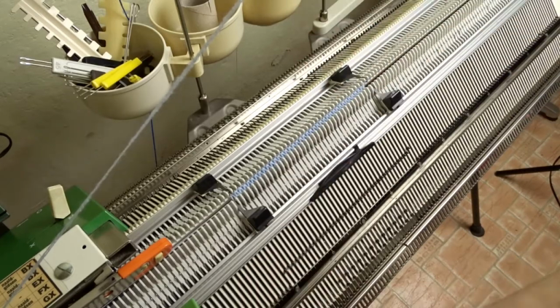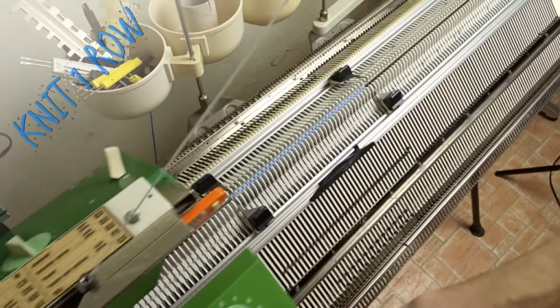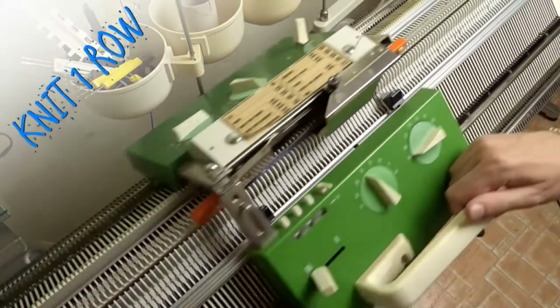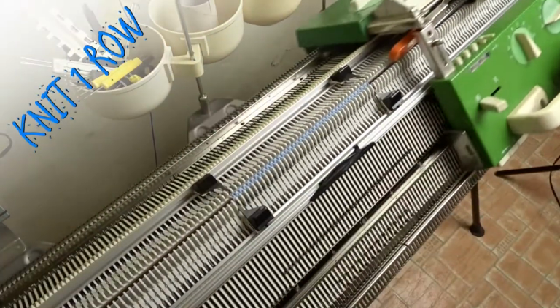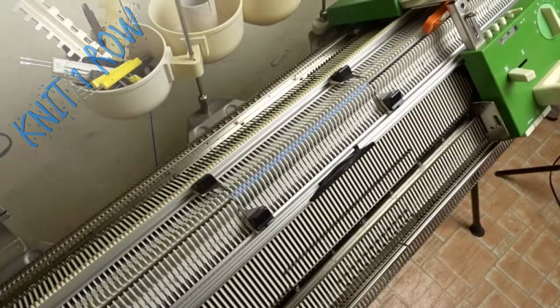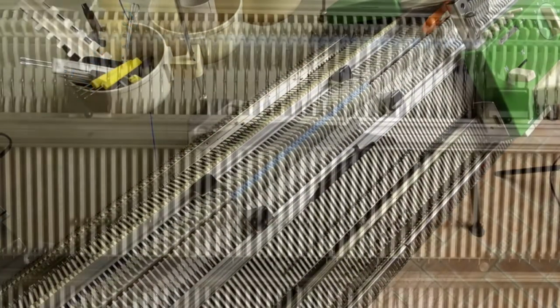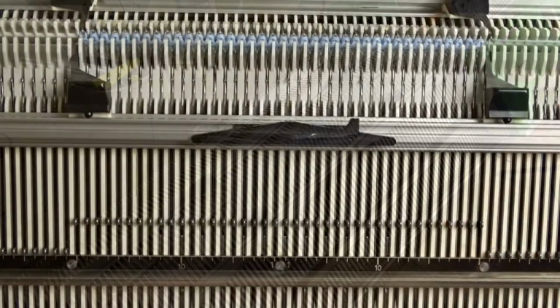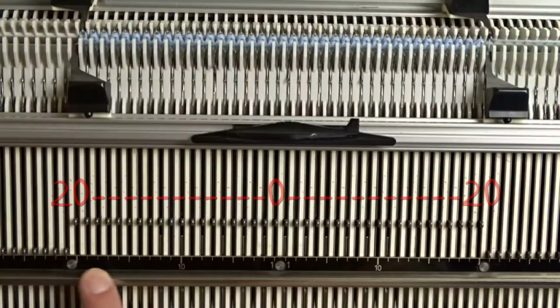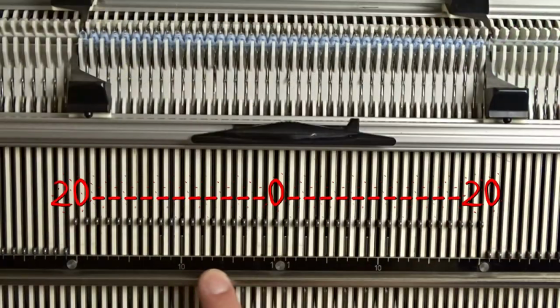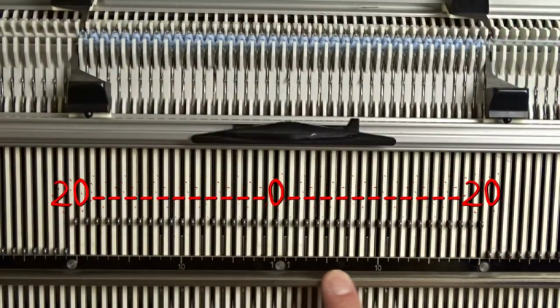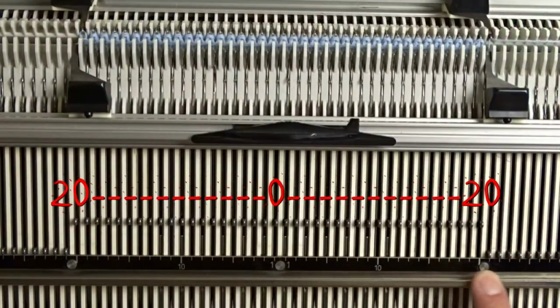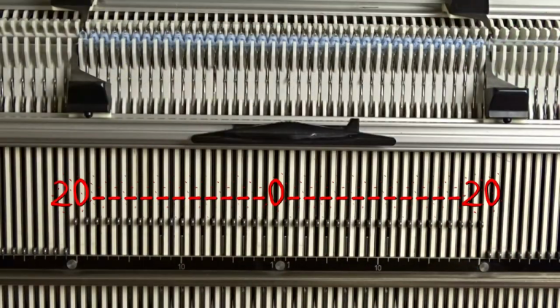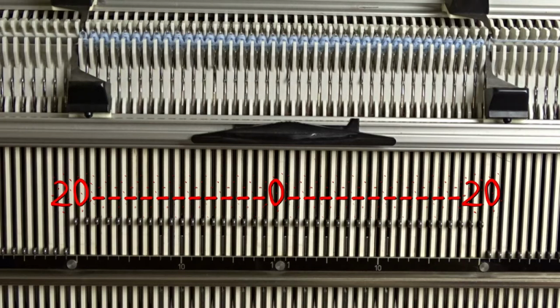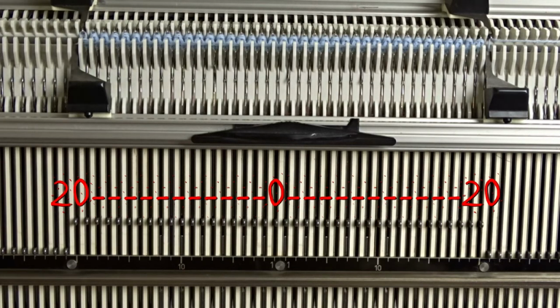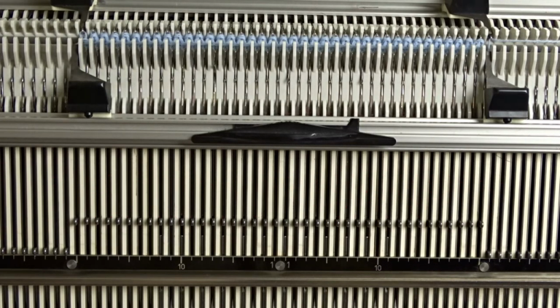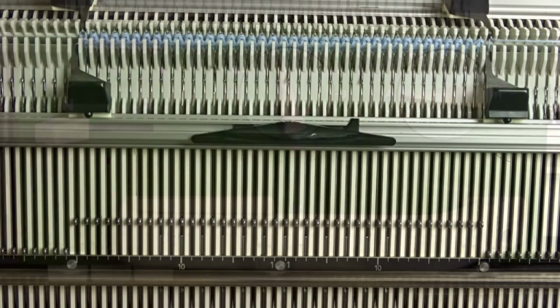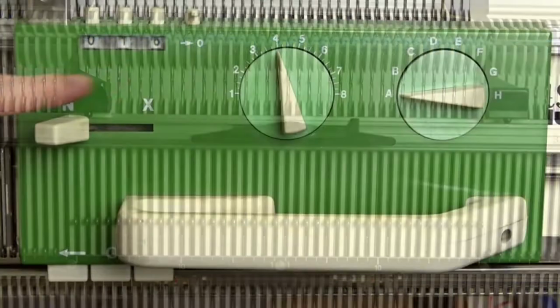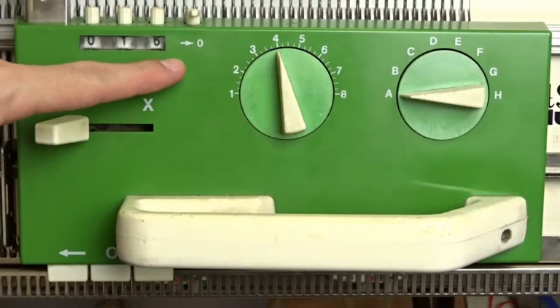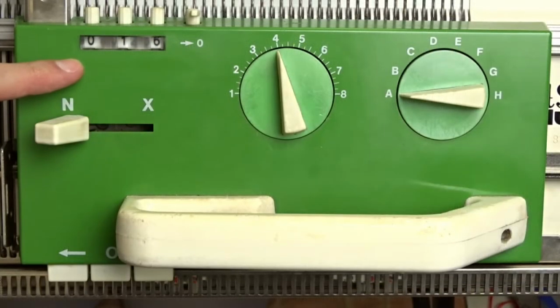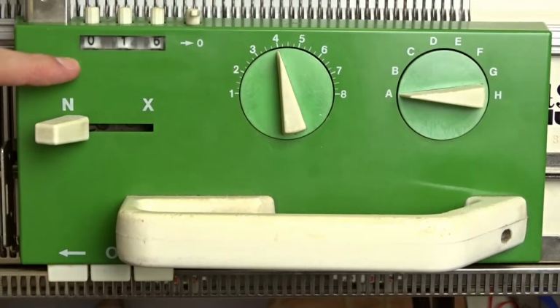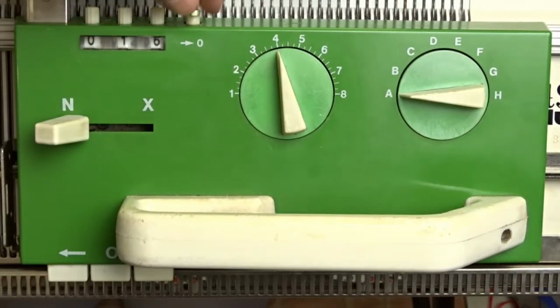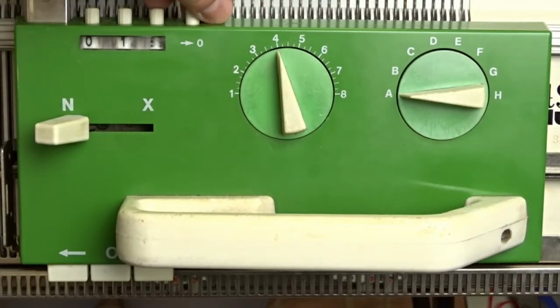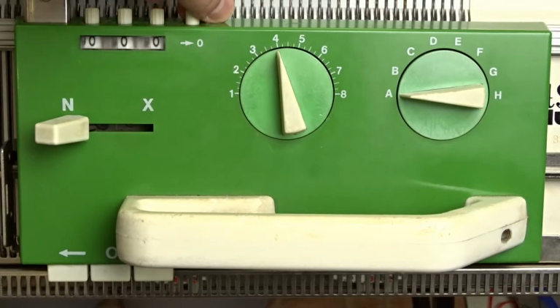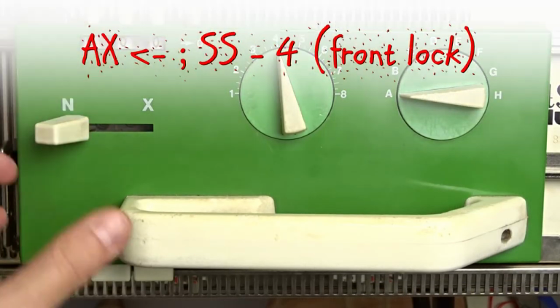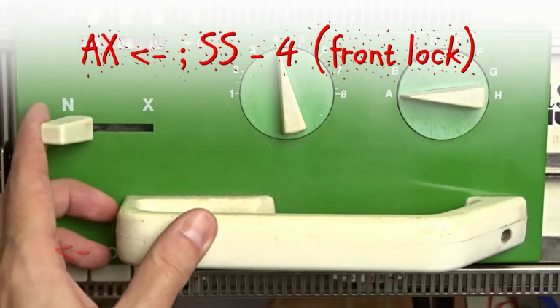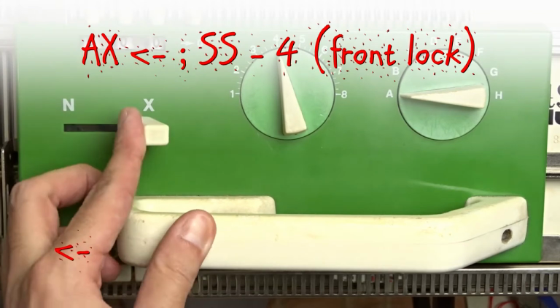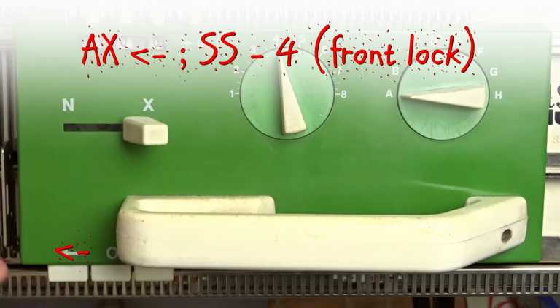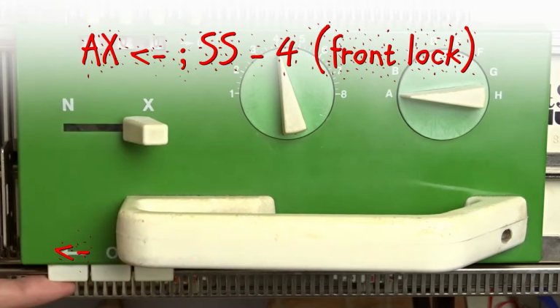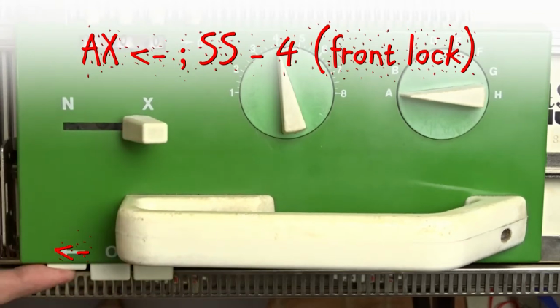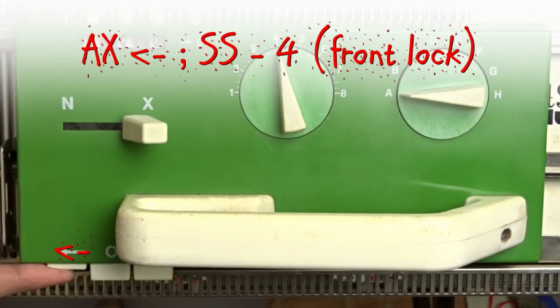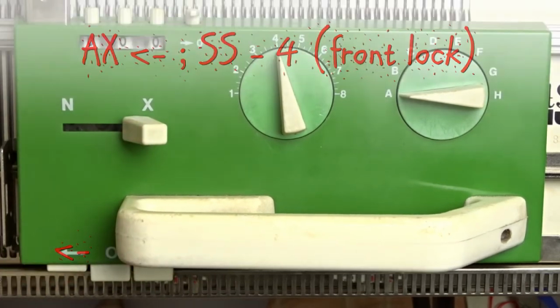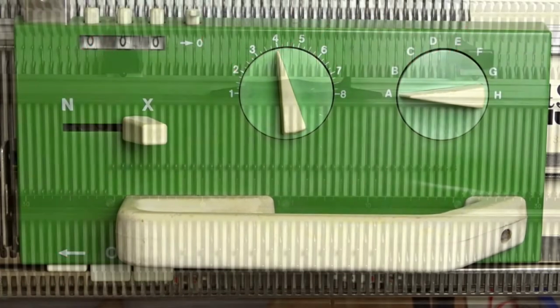Now you must have a total of 14 needles in working position on the front and on the back bed of the machine. The roll counter must be at 16 rows. Clear the roll counter, set the front lock to AX and press the left arrow key.